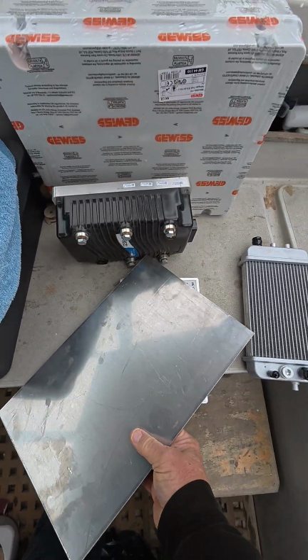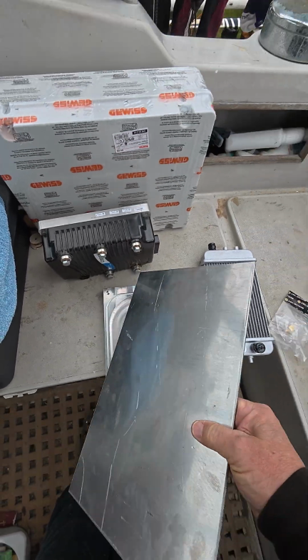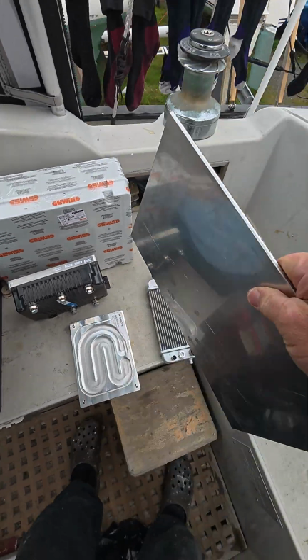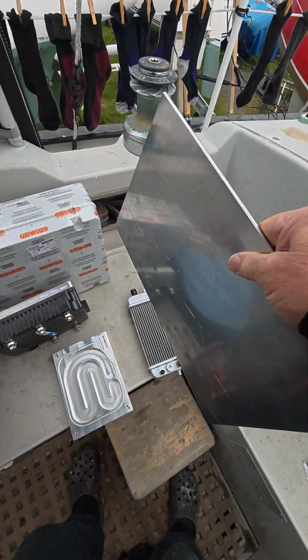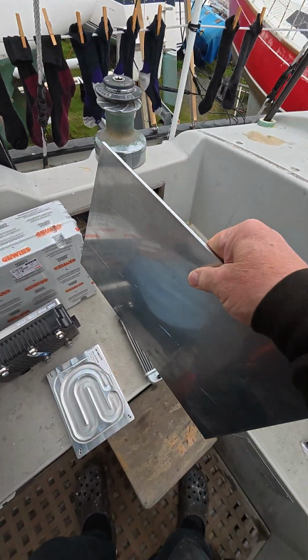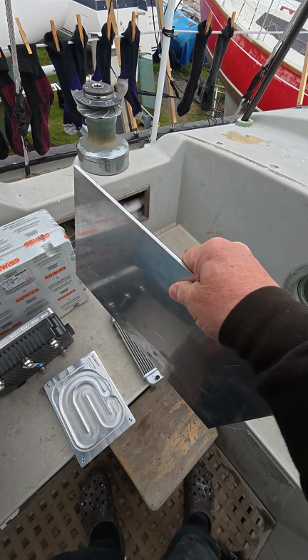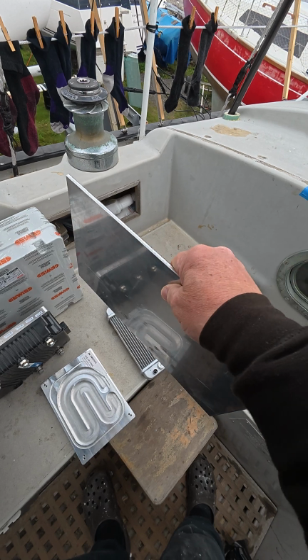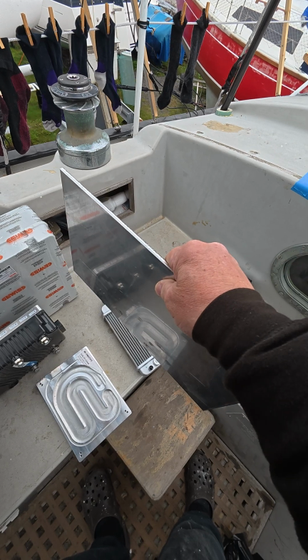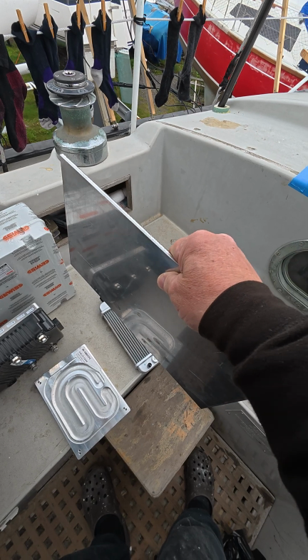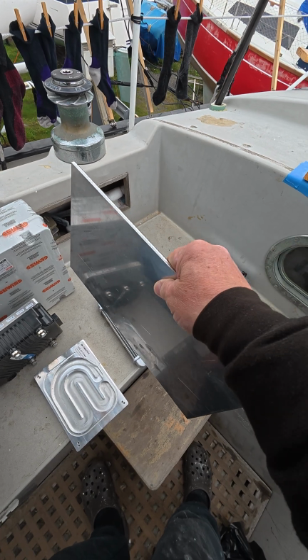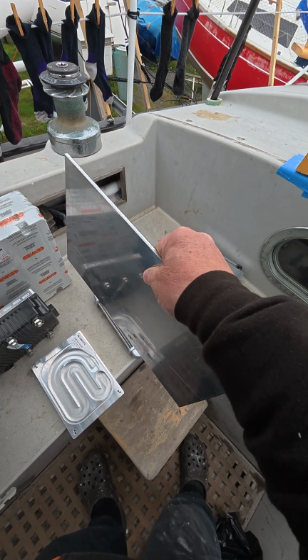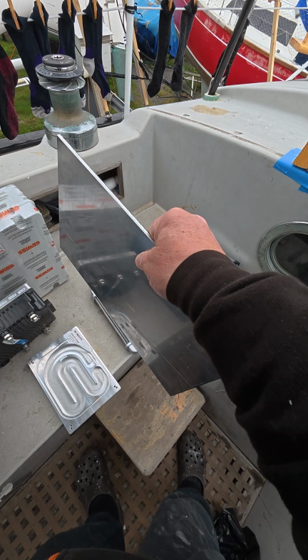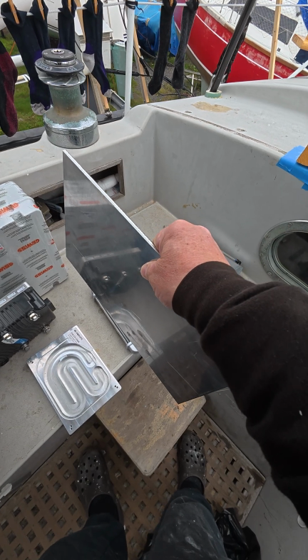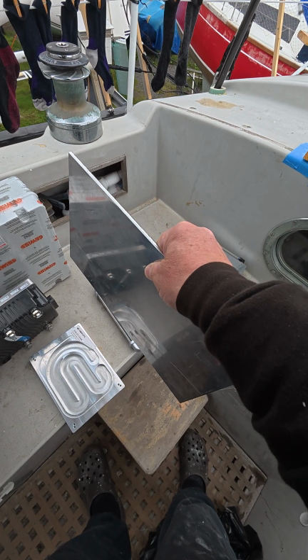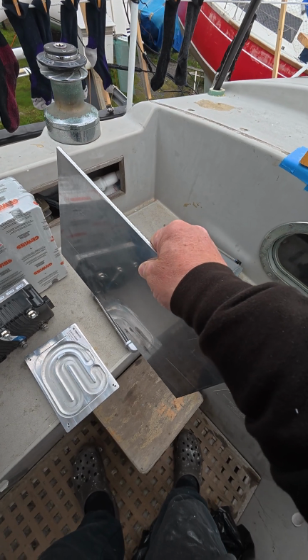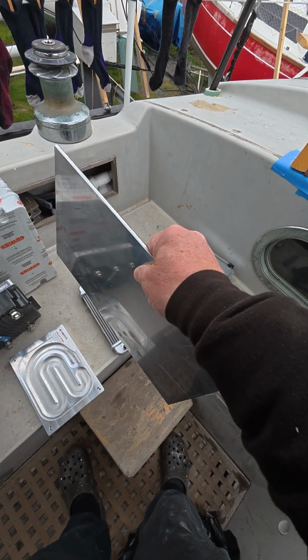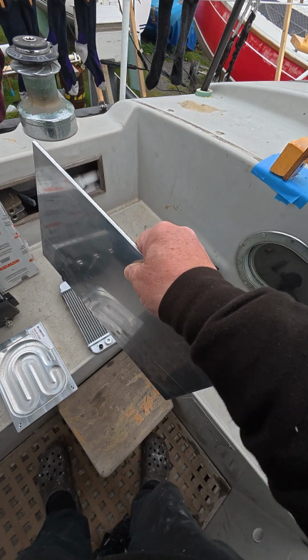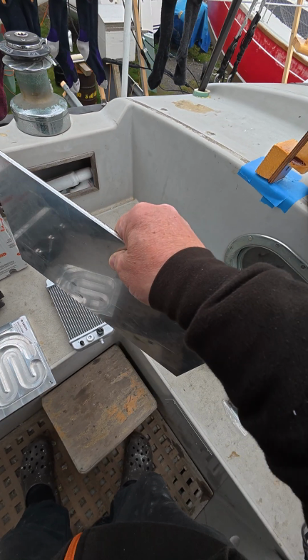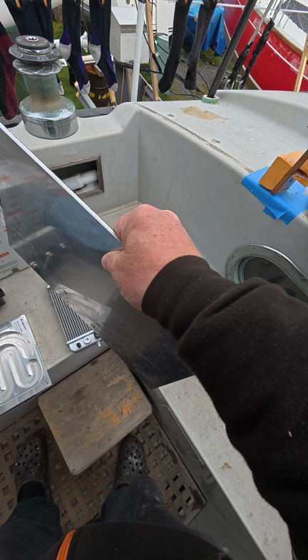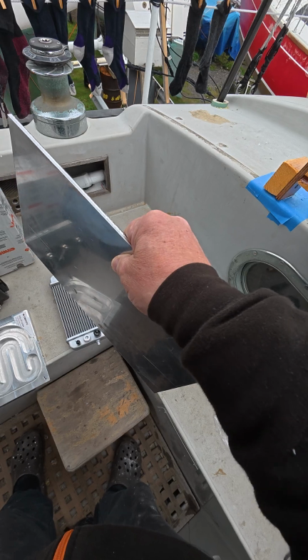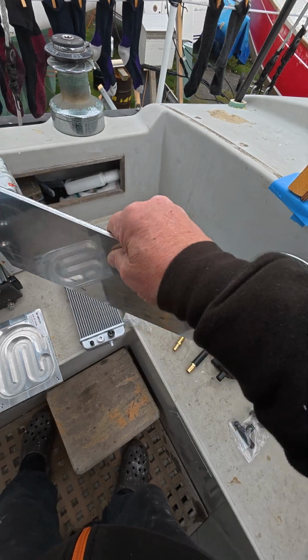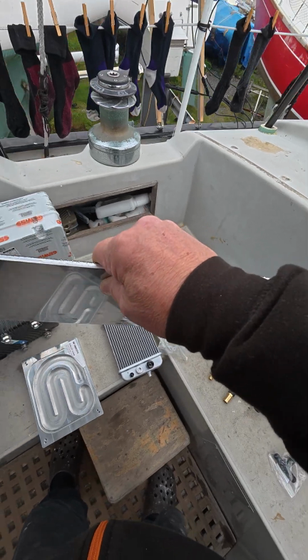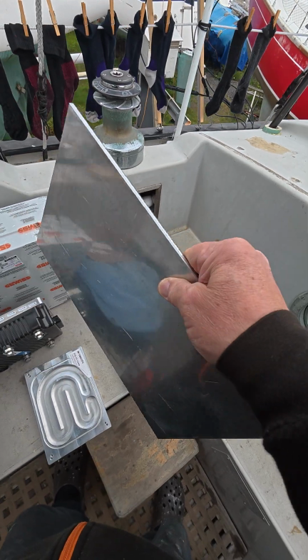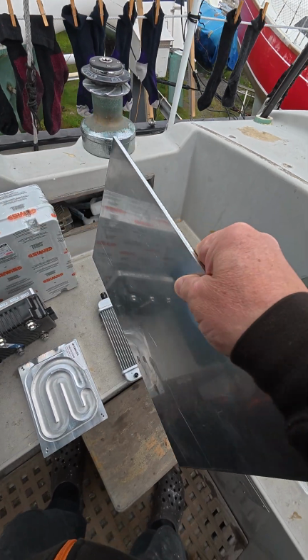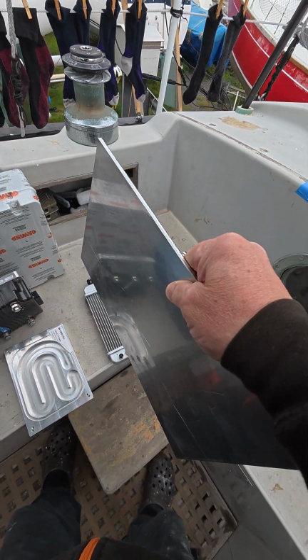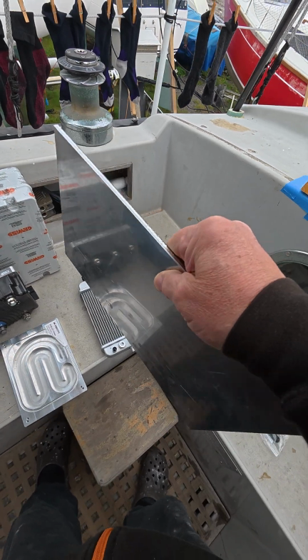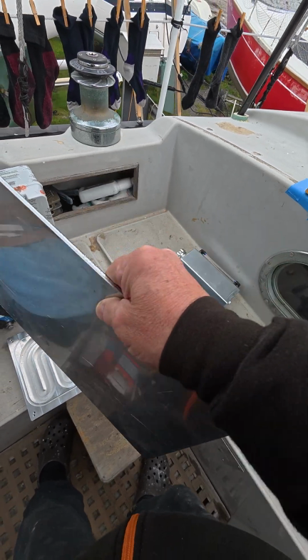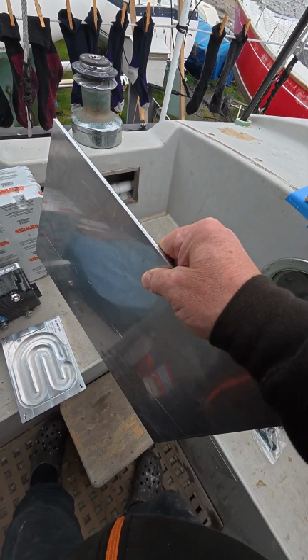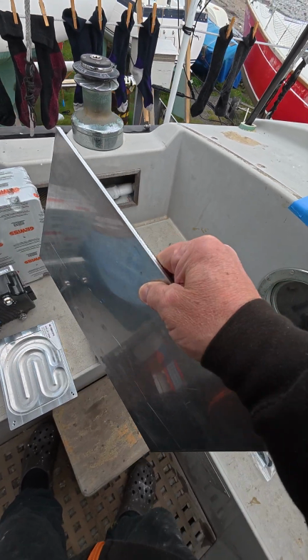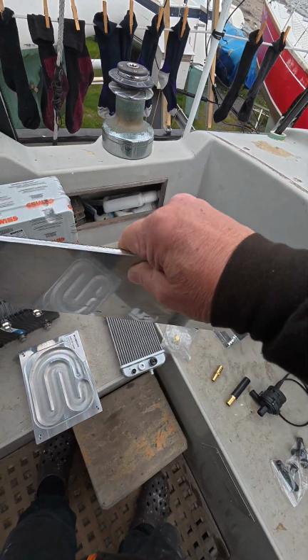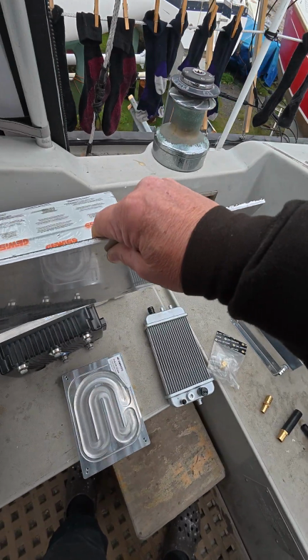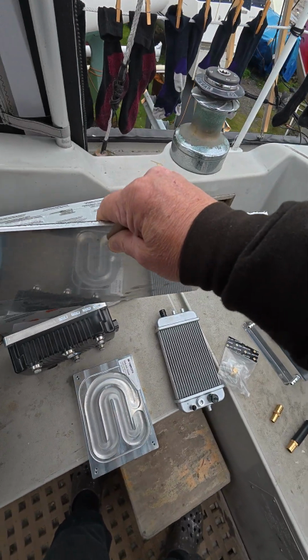That will be bolted to this aluminium which will be built into a bulkhead at the back of the motor compartment, and so the motor compartment stays dry.